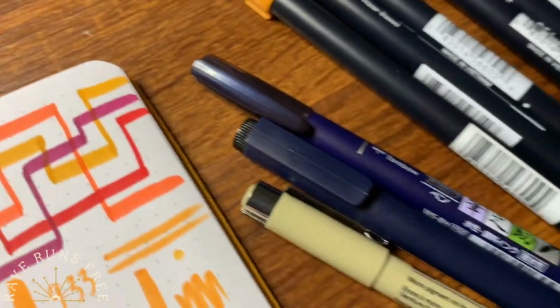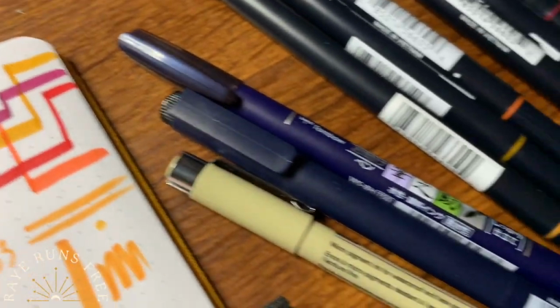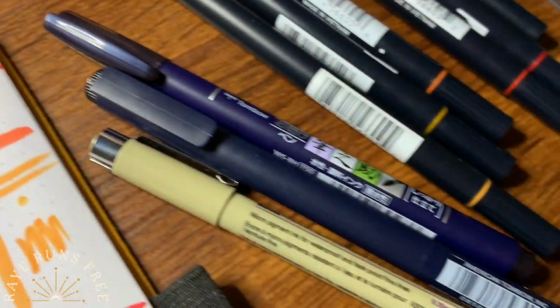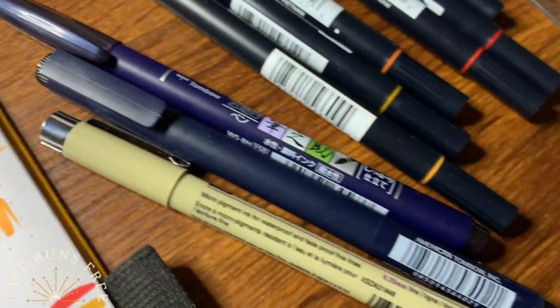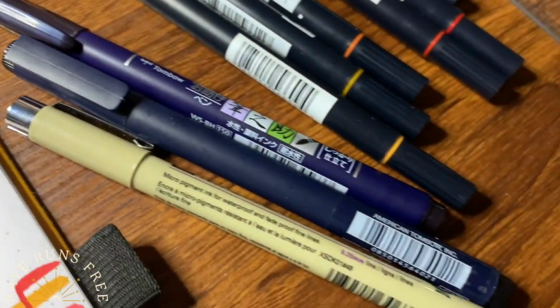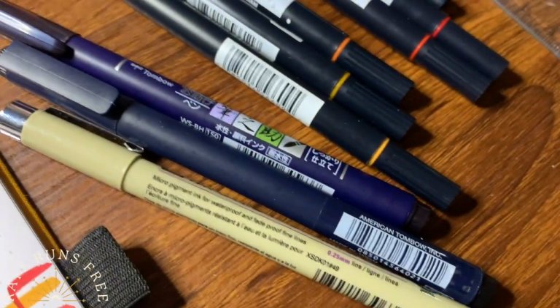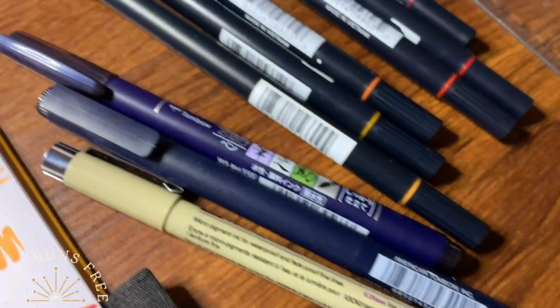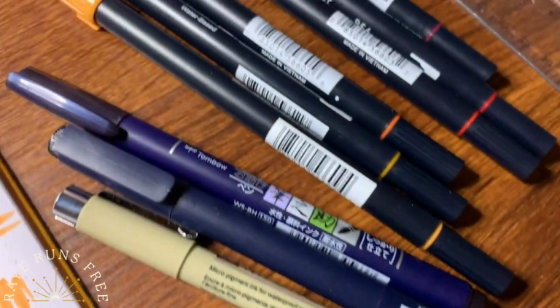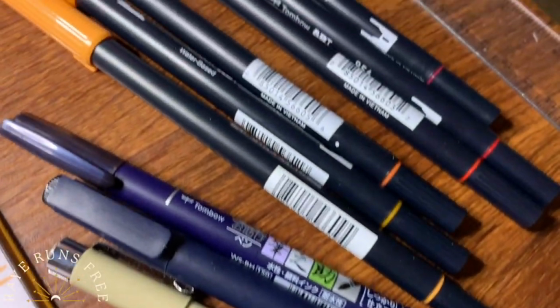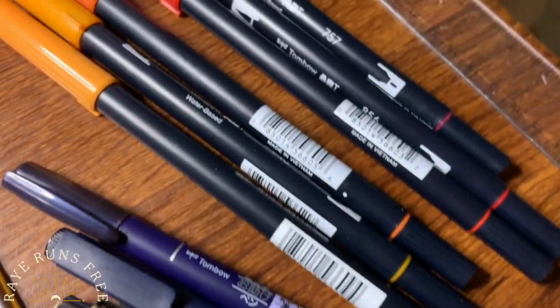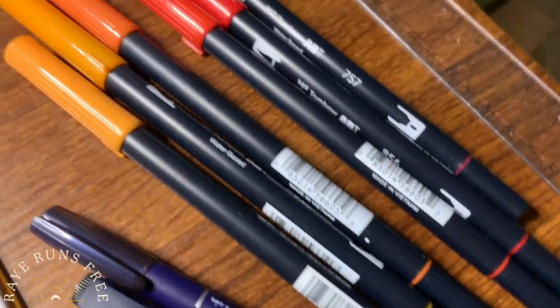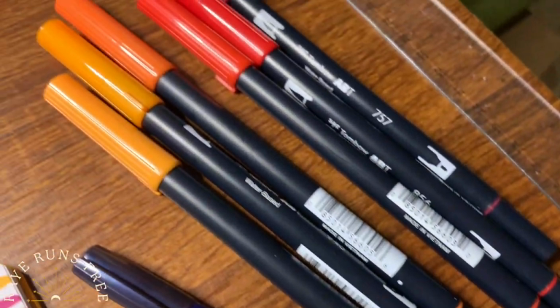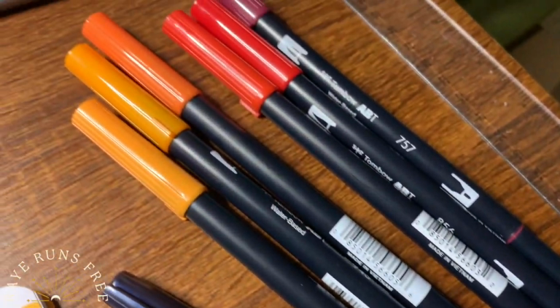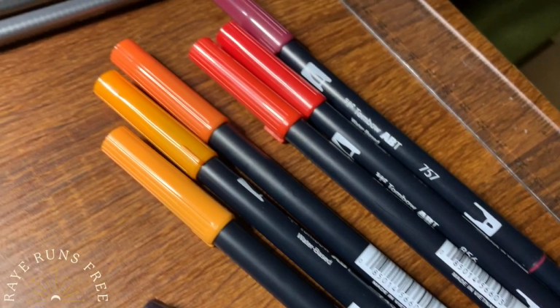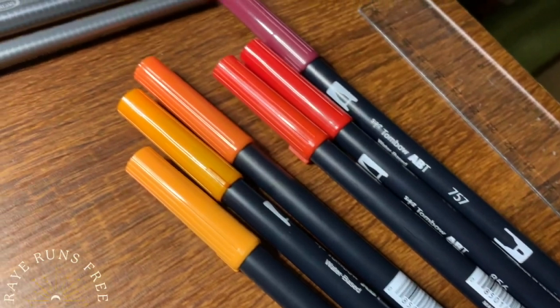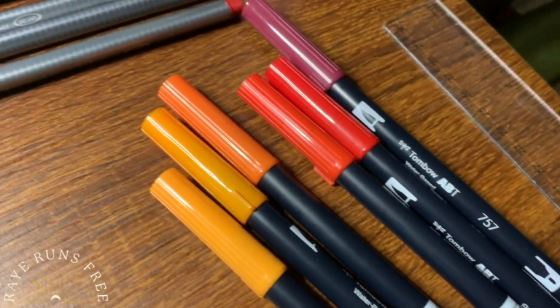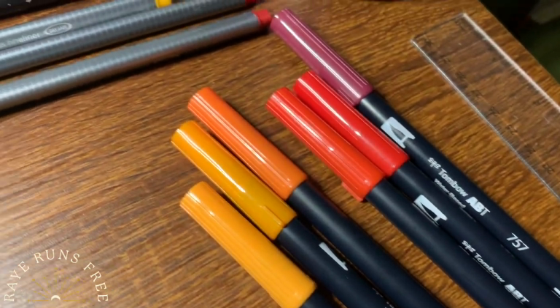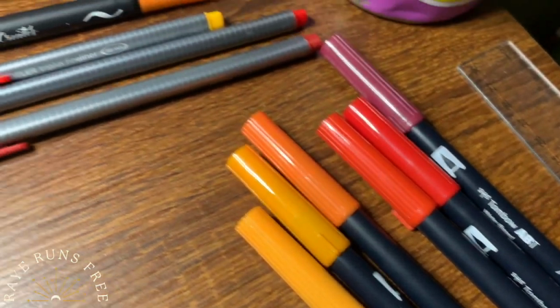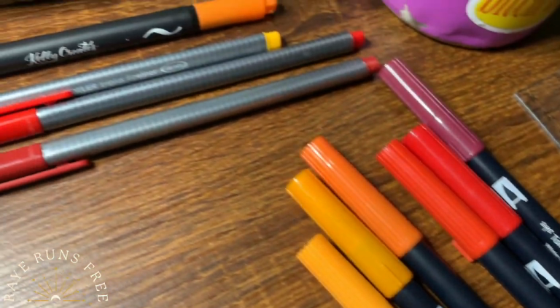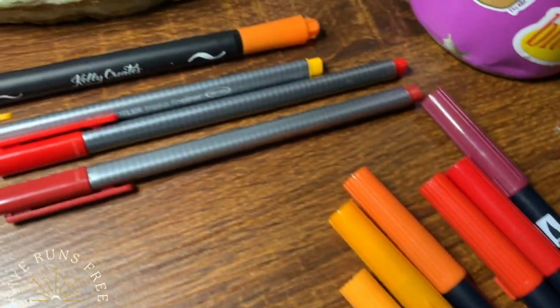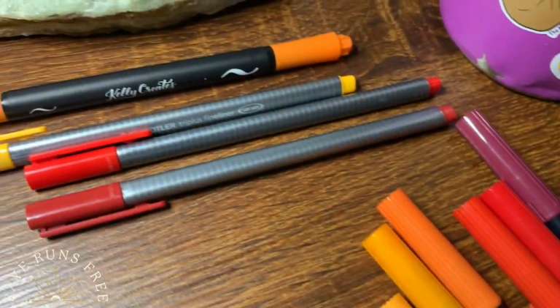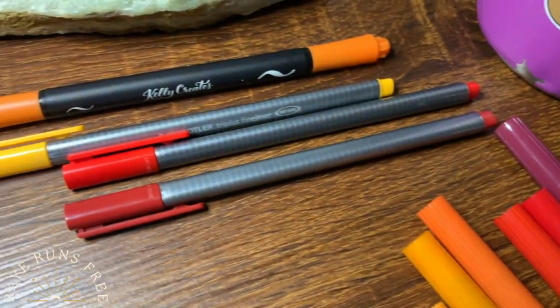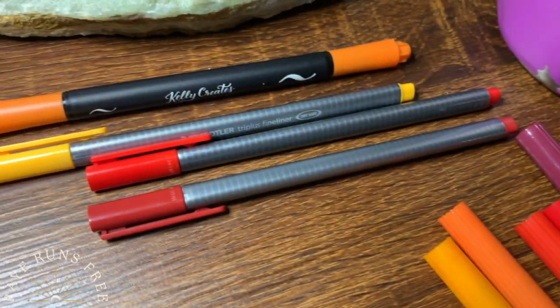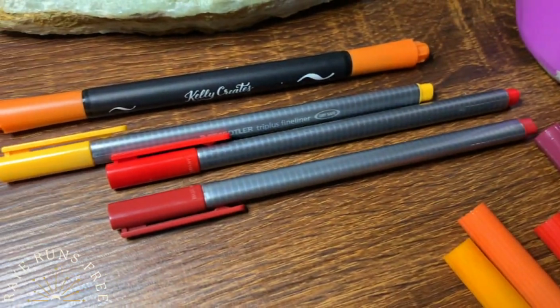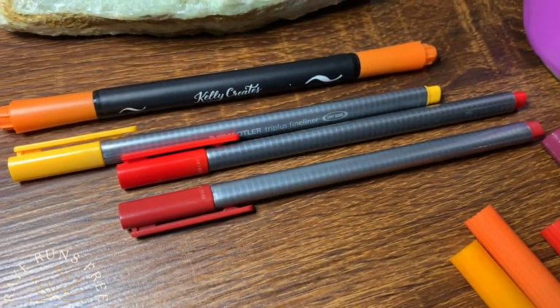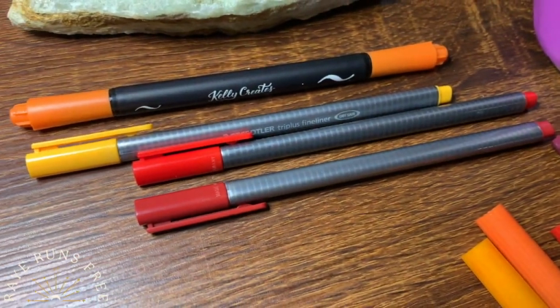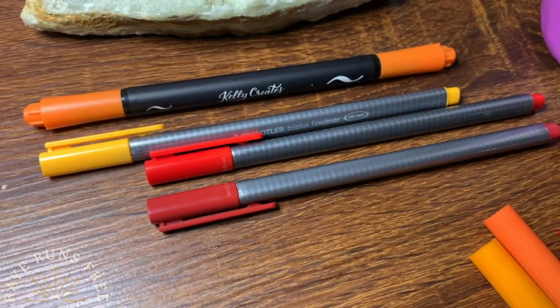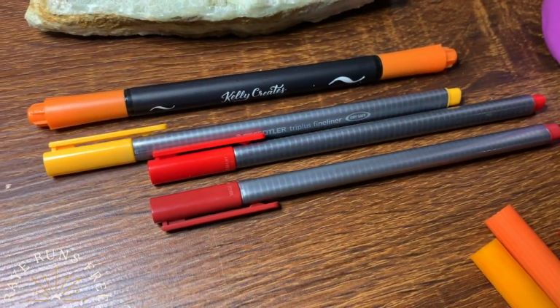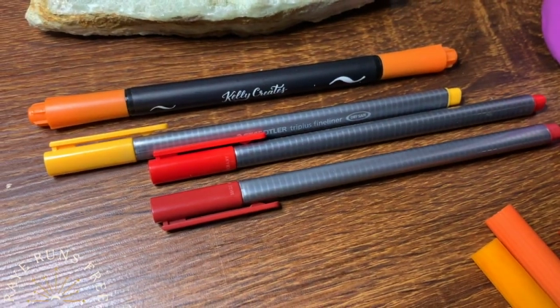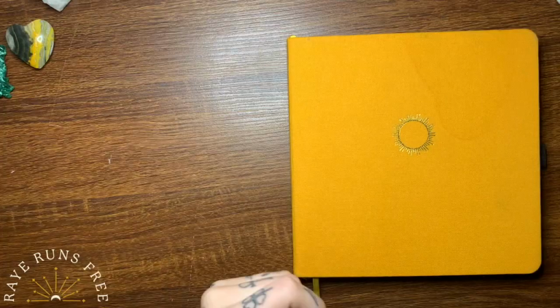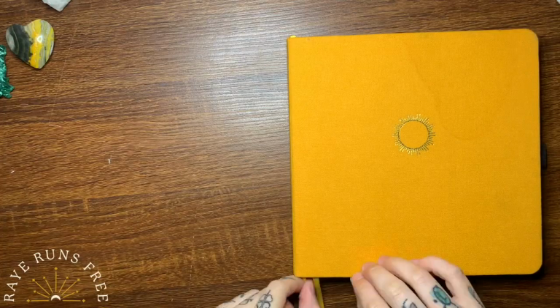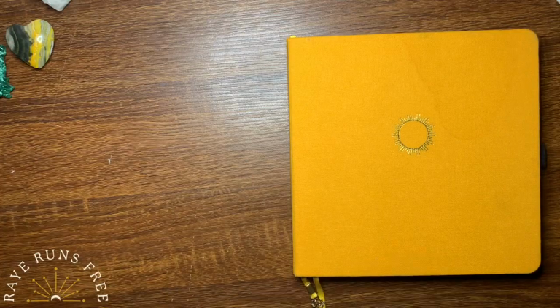These are all of the supplies that I'm using in this video. I'm going to have everything in the description box below along with the specific colors.